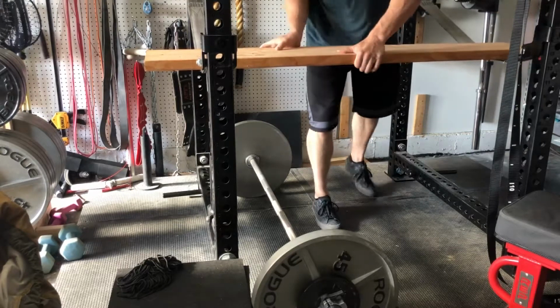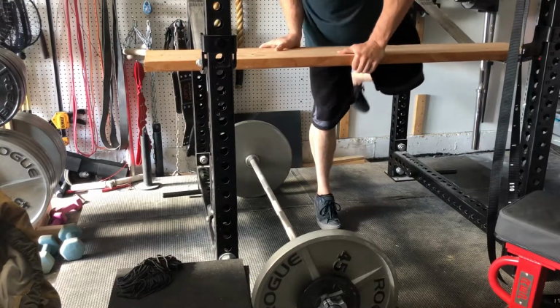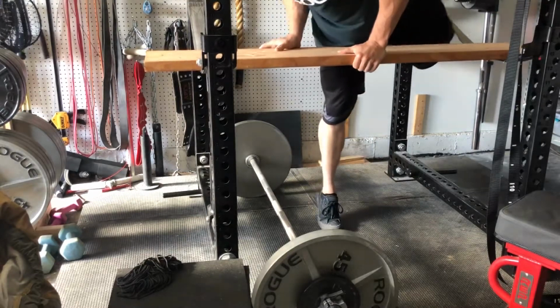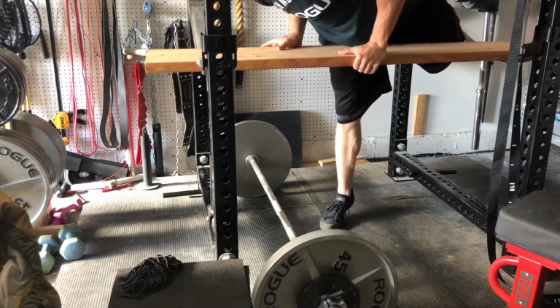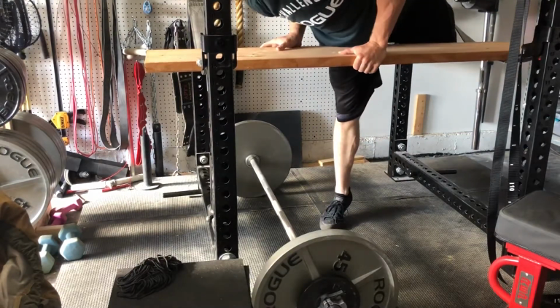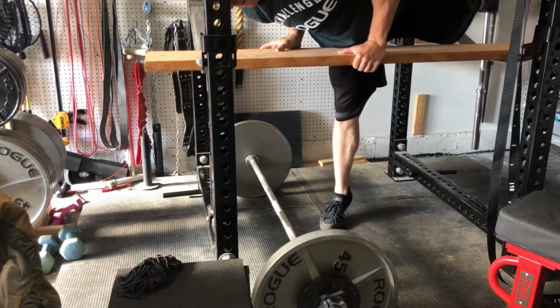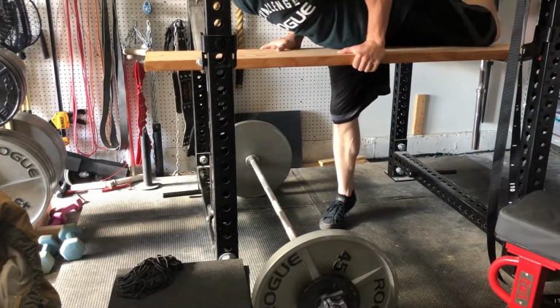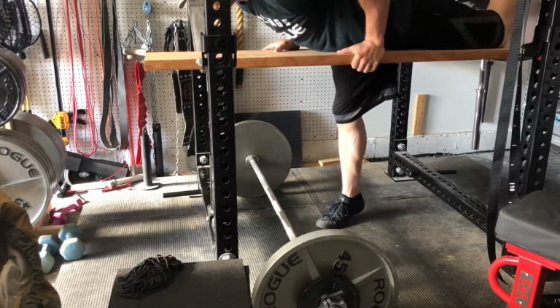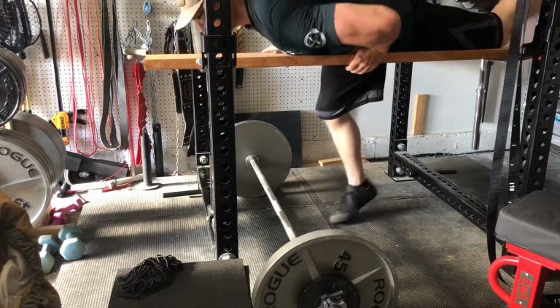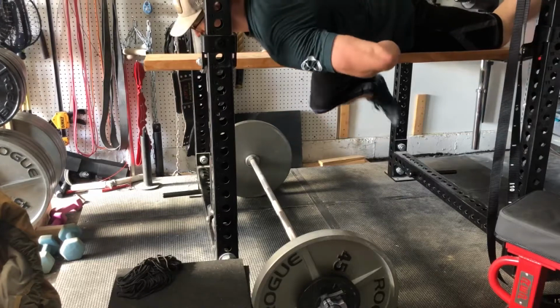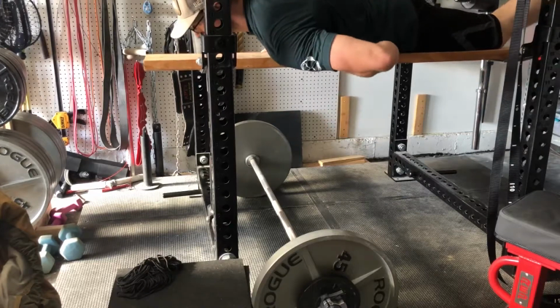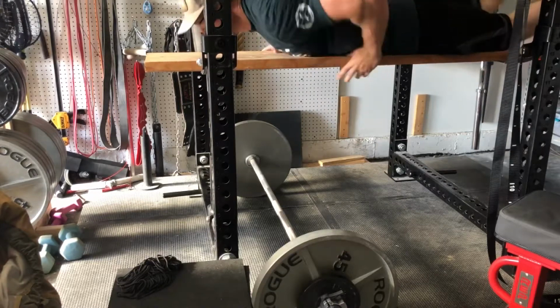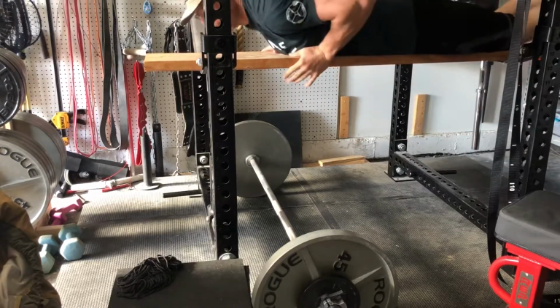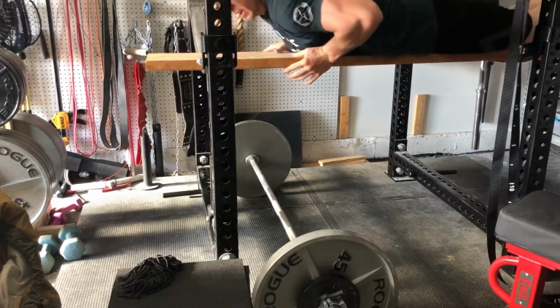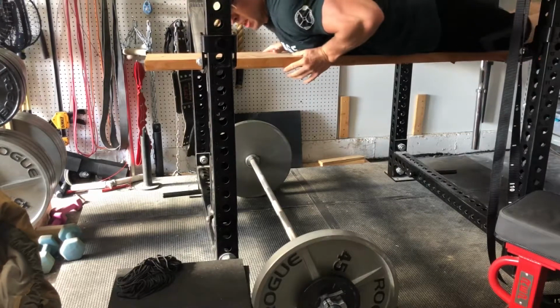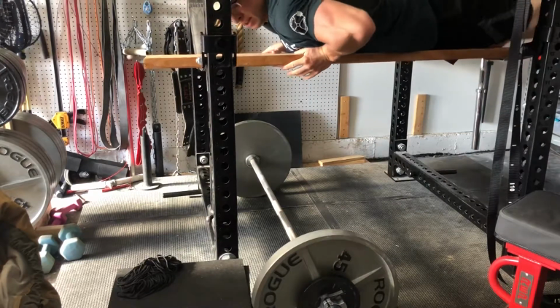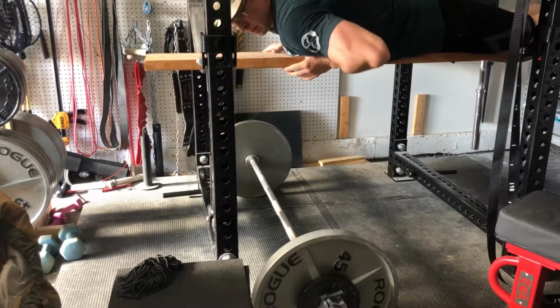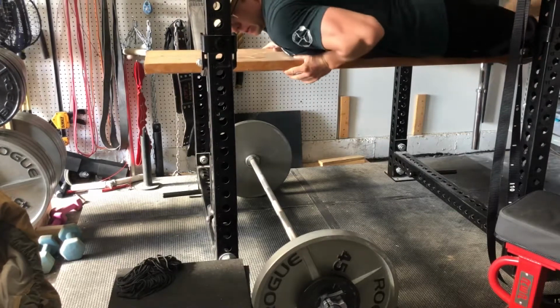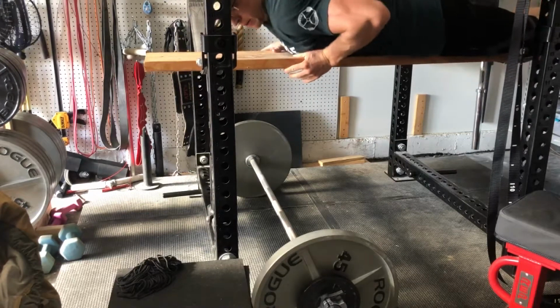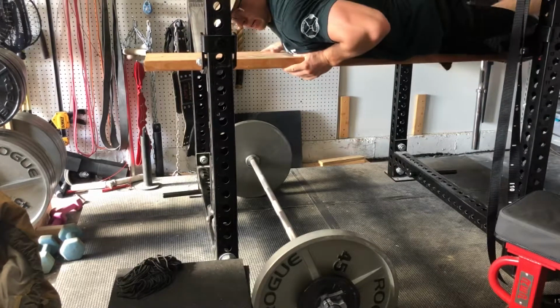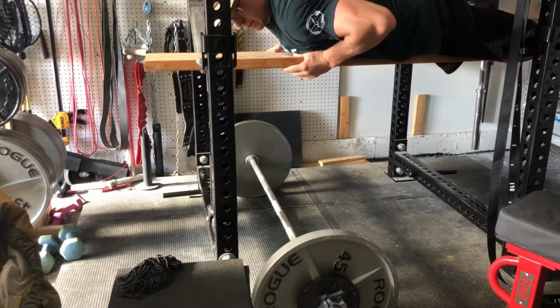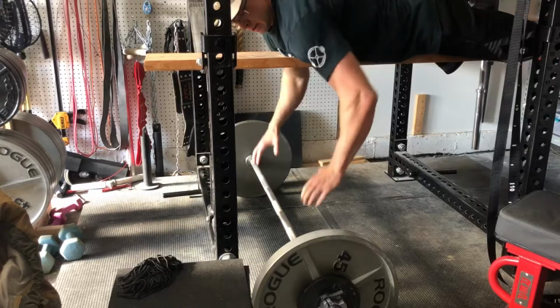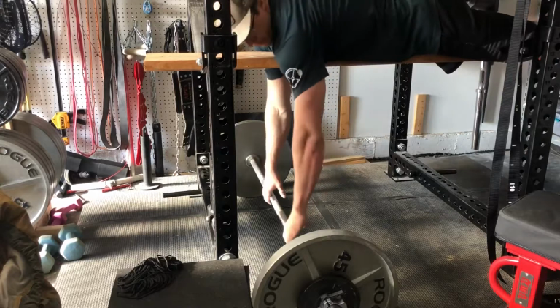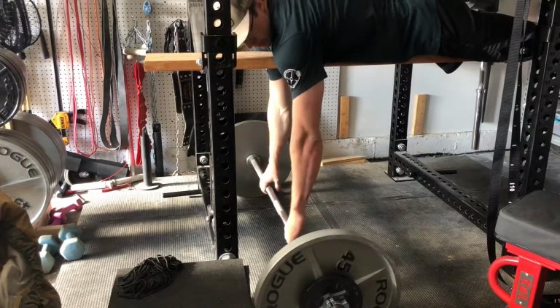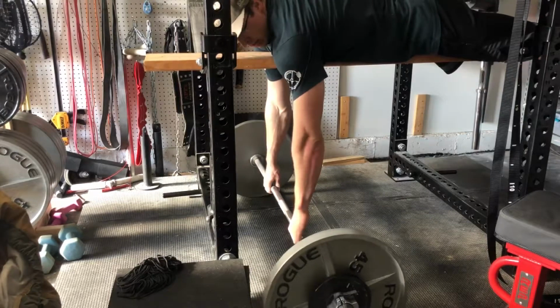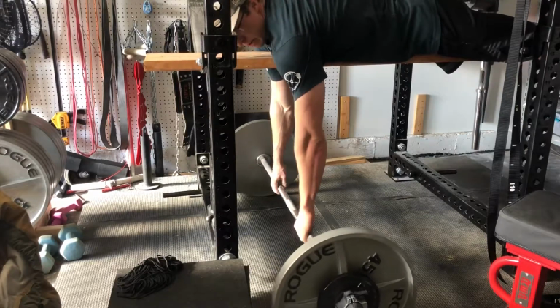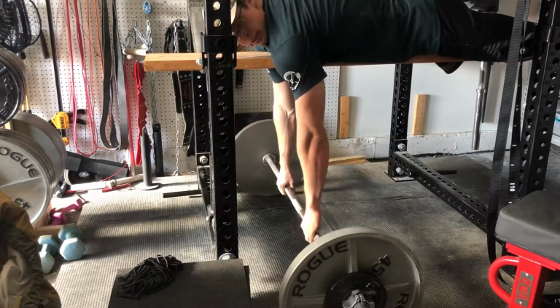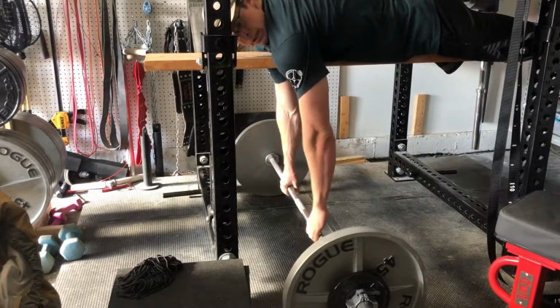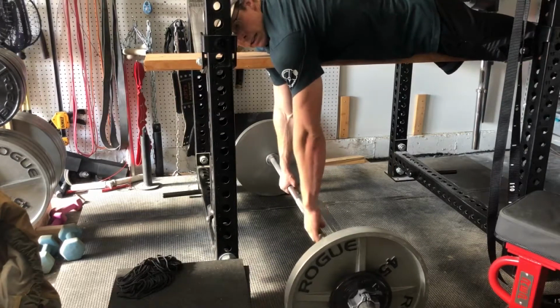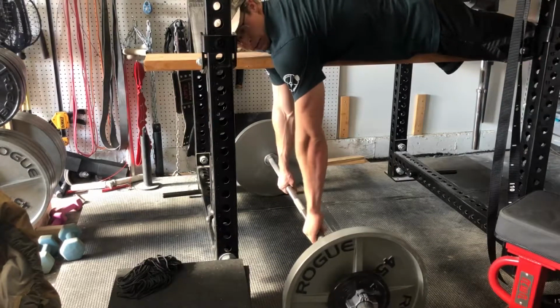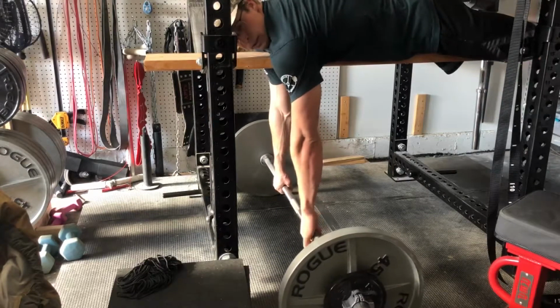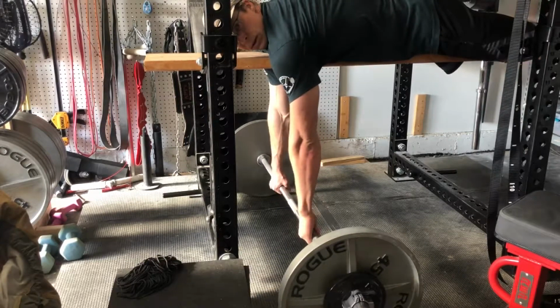Five foot long, 2 by 12. Set it up on your rack, set your height right, and now you're ready for seal rows.